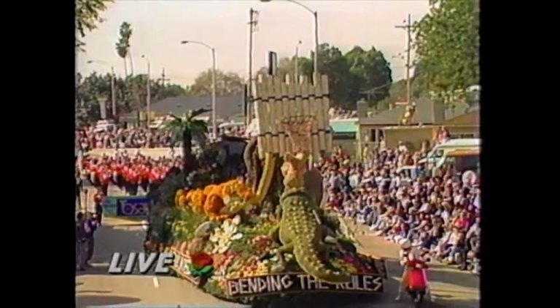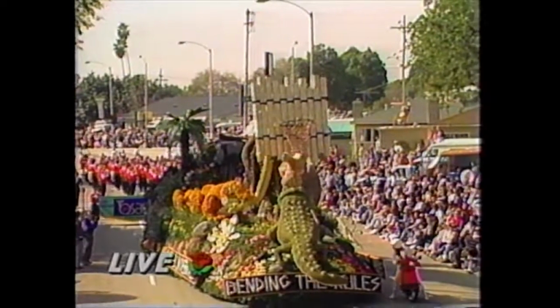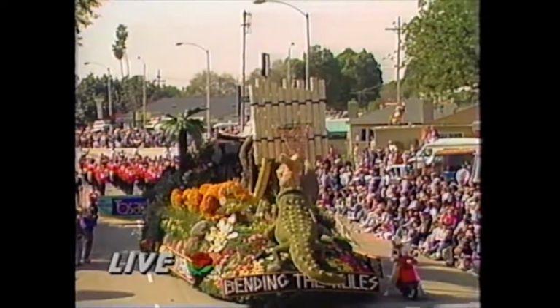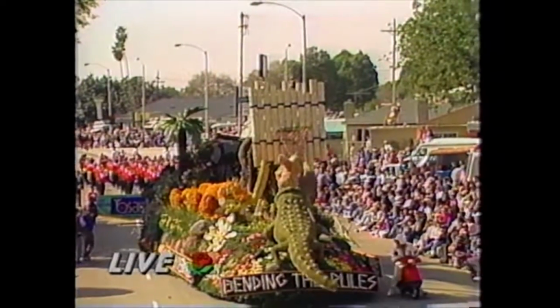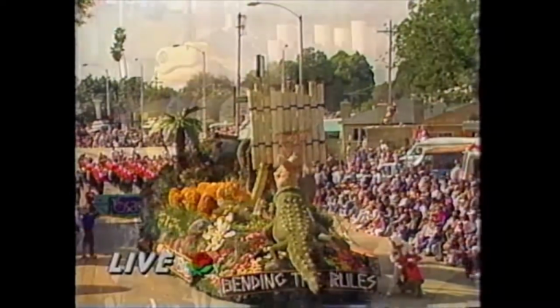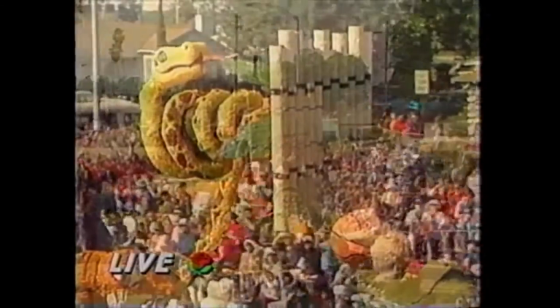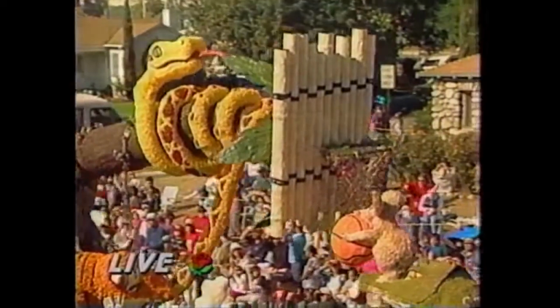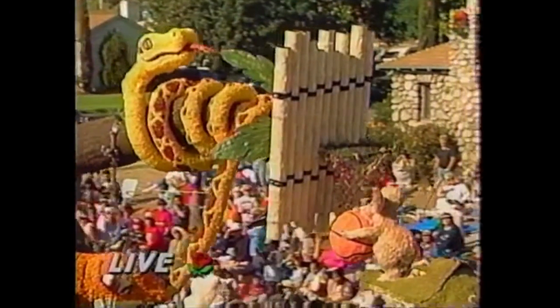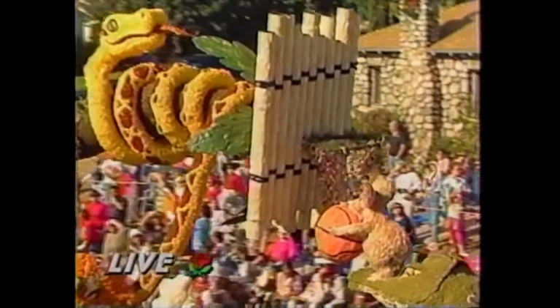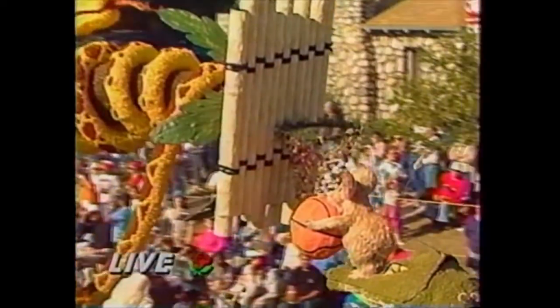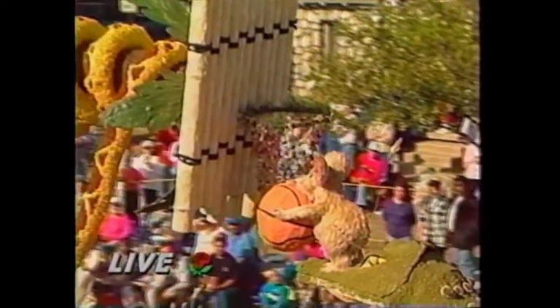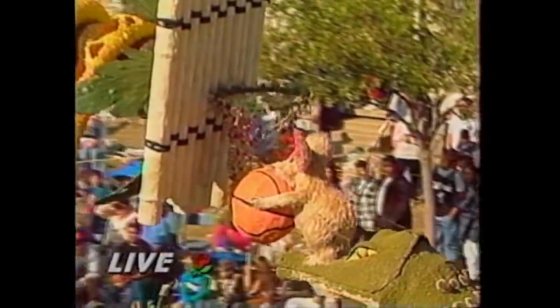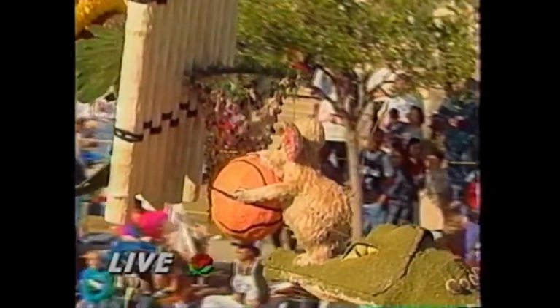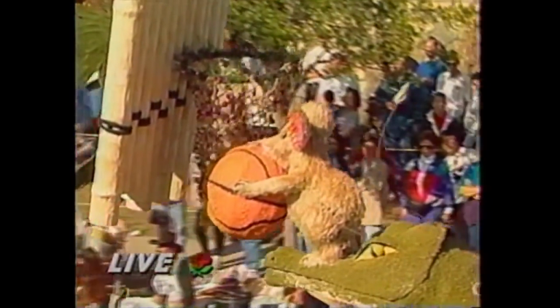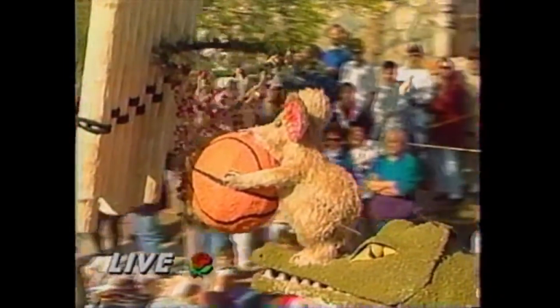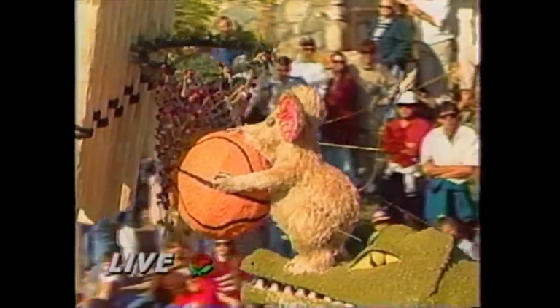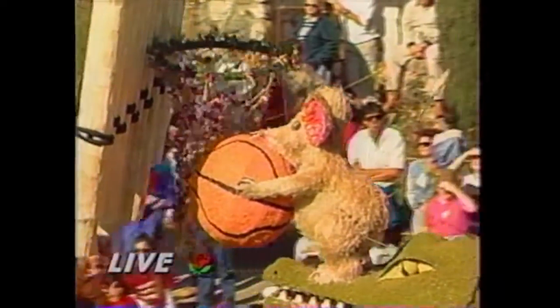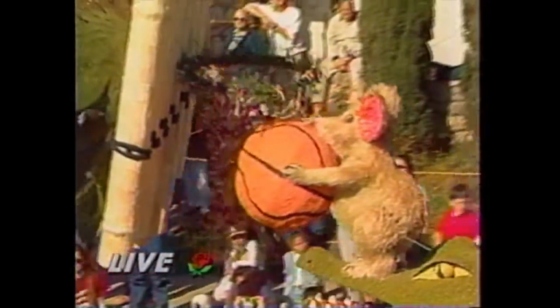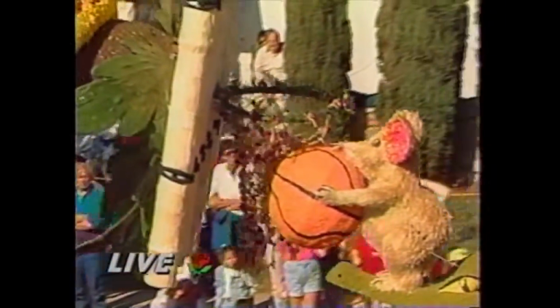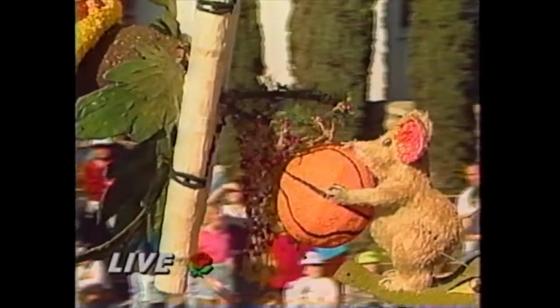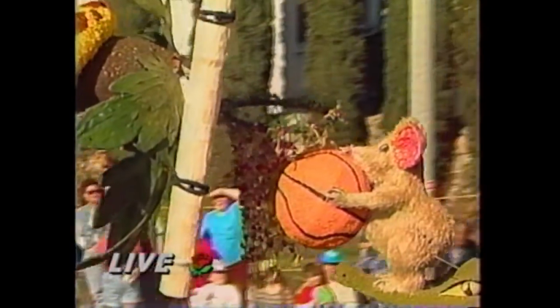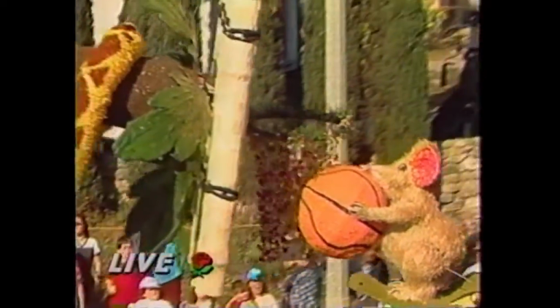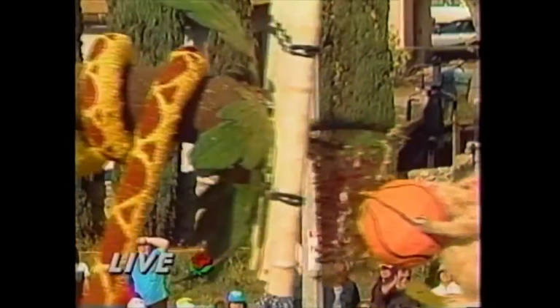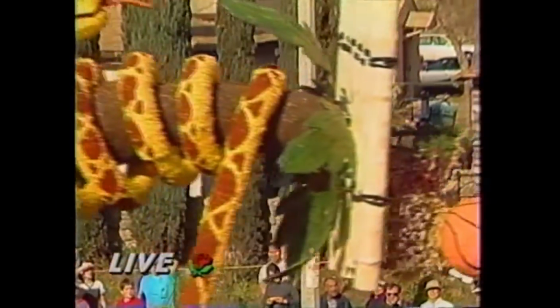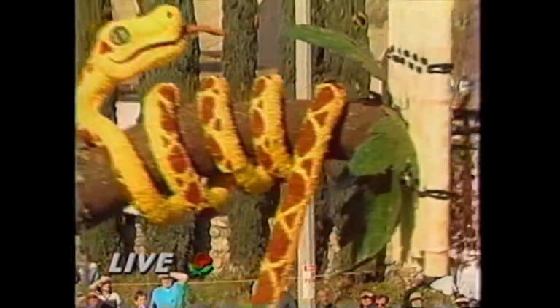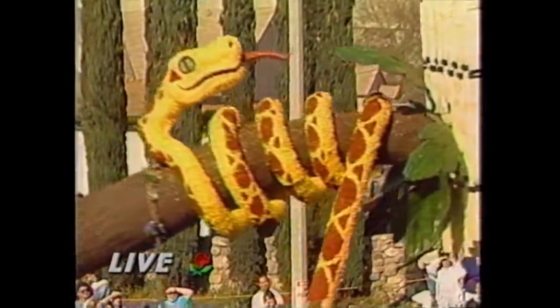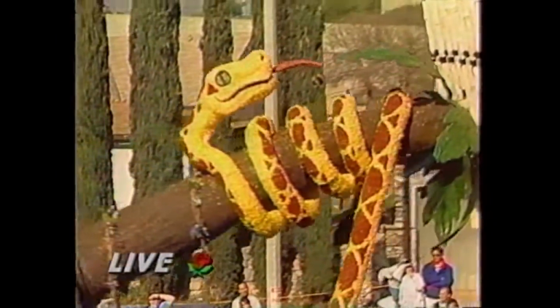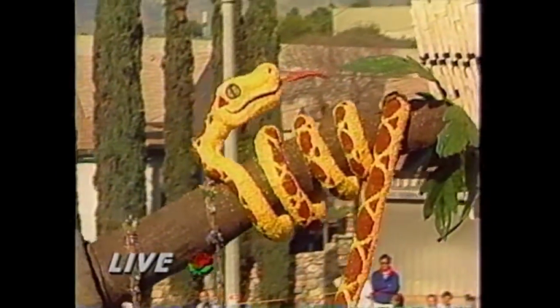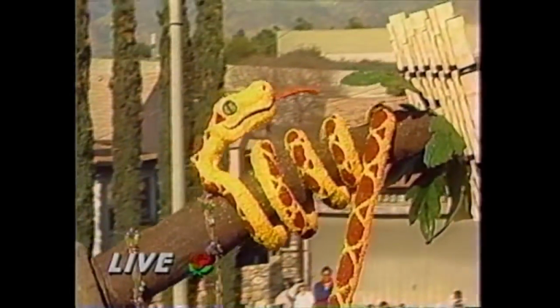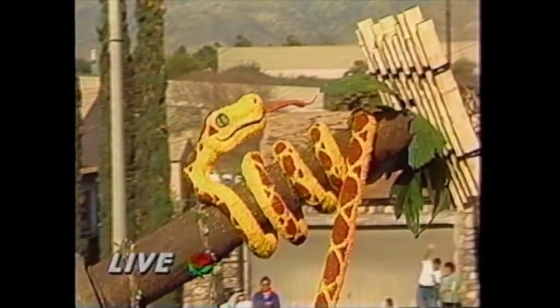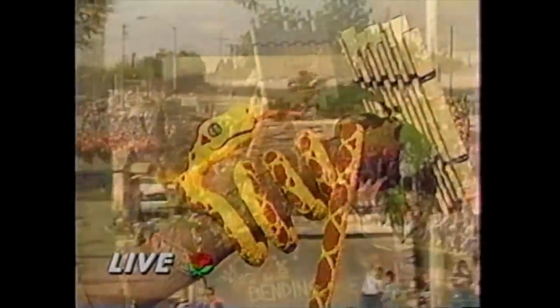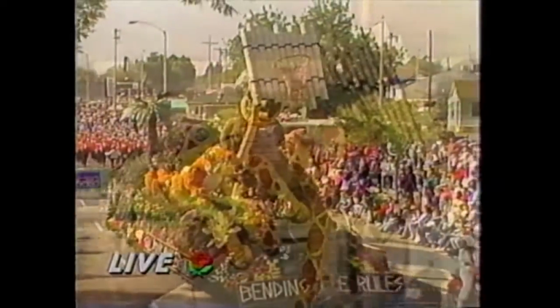It's a mouse holding the basketball trying to get it into the hoop as it's bent down to the mouse's level. It's great, it's really cute. This float has a sophisticated computer controller that gives the characters lifelike movement. It's really something.